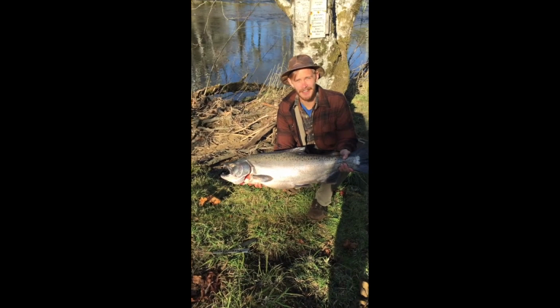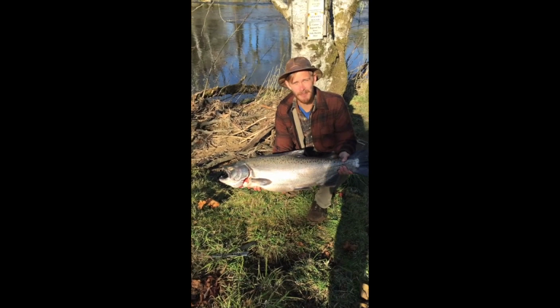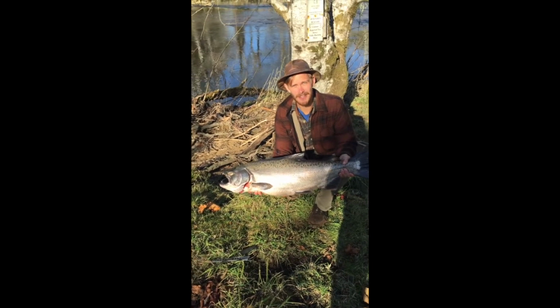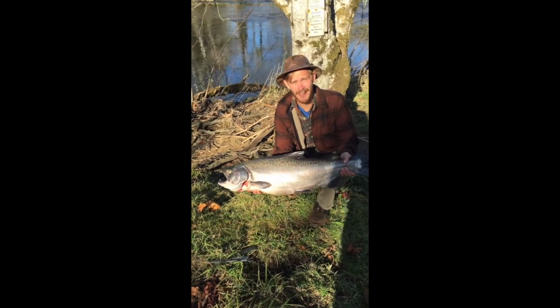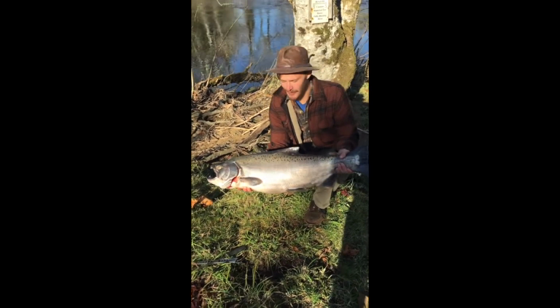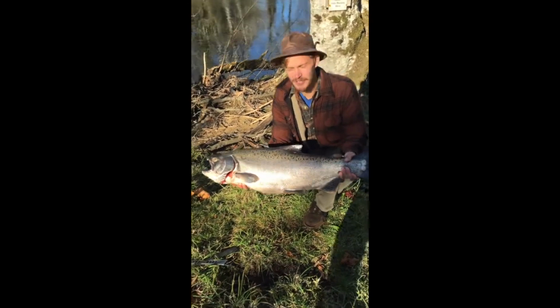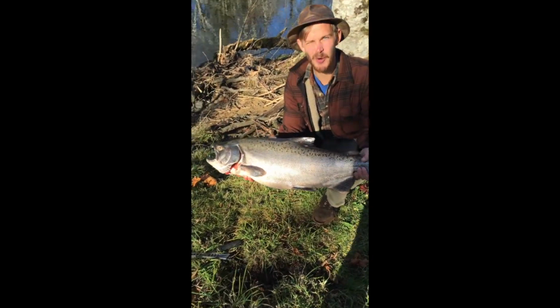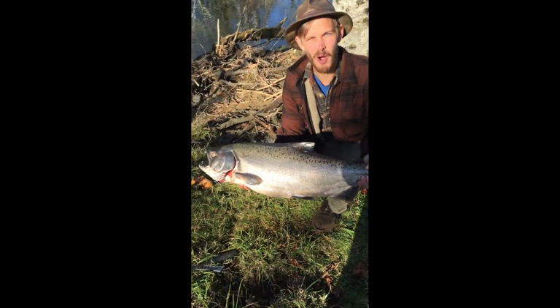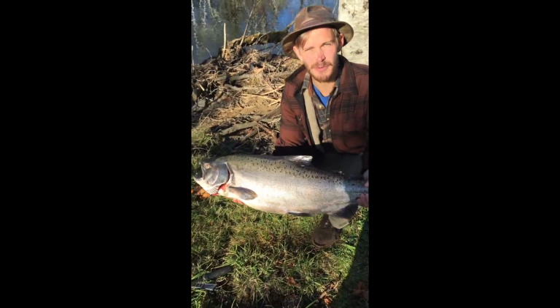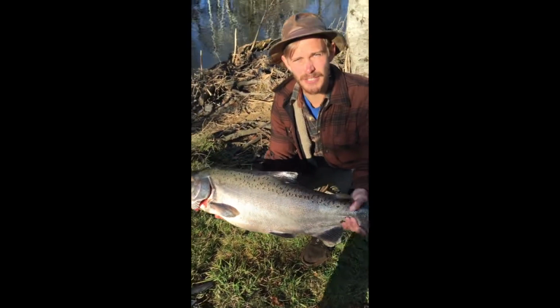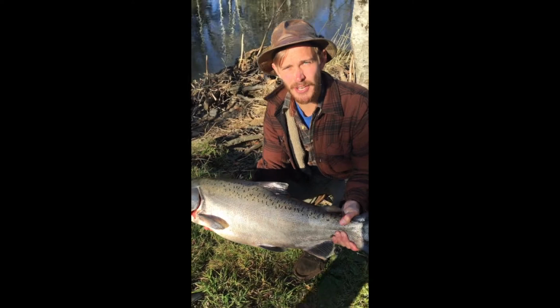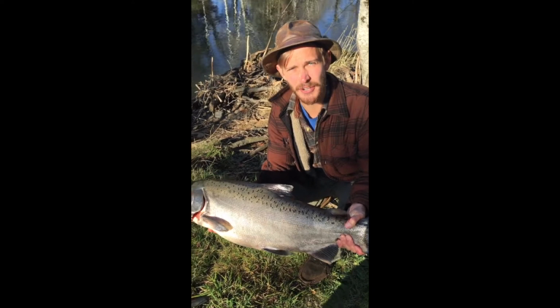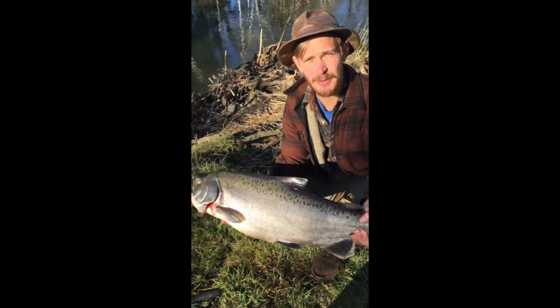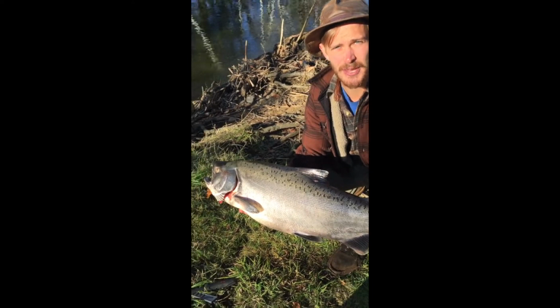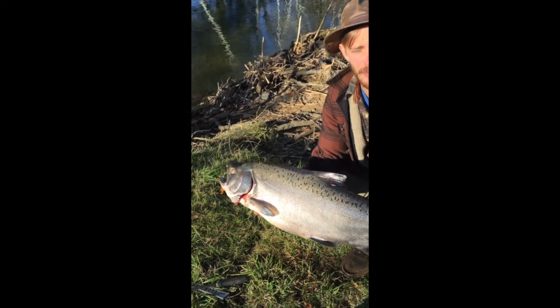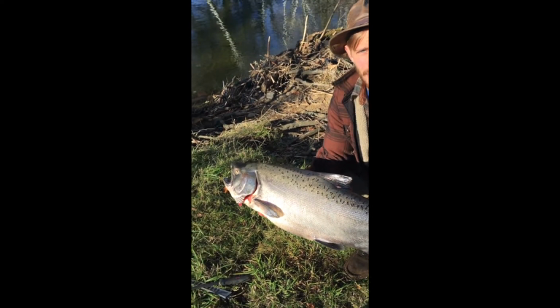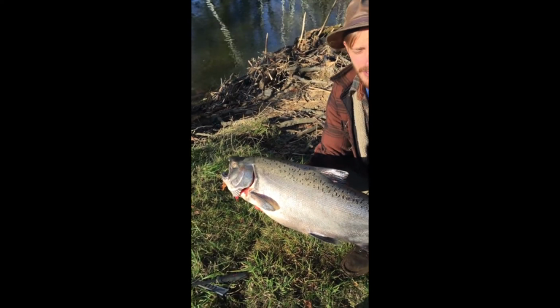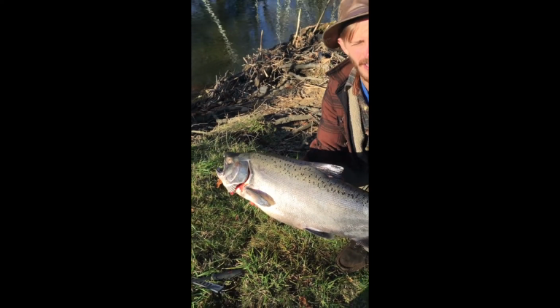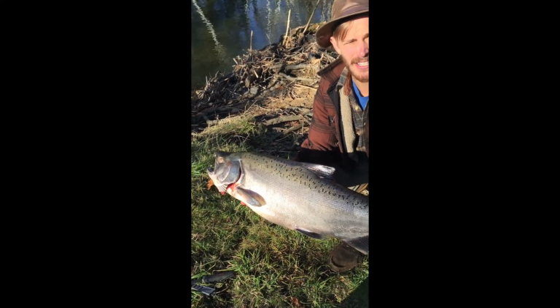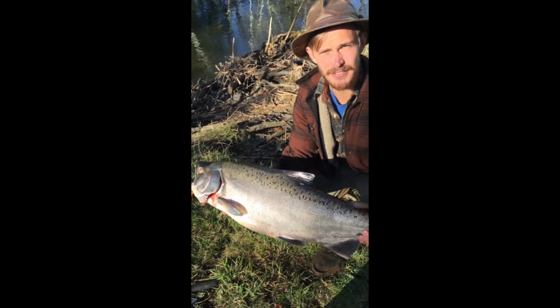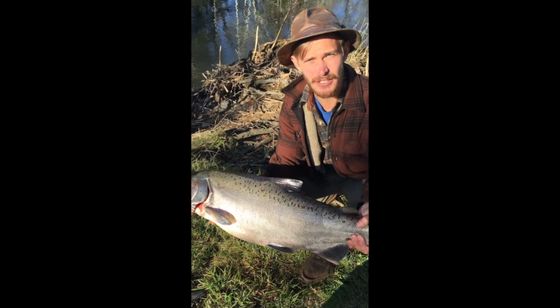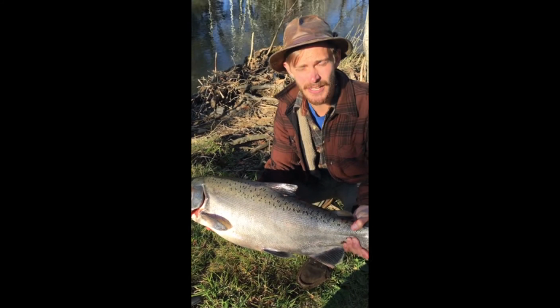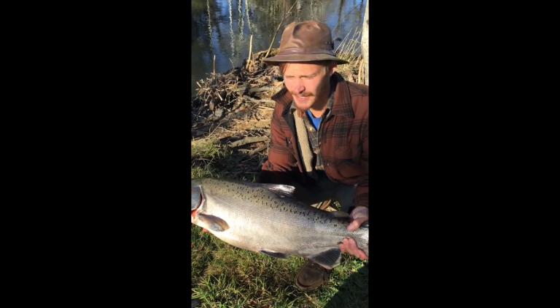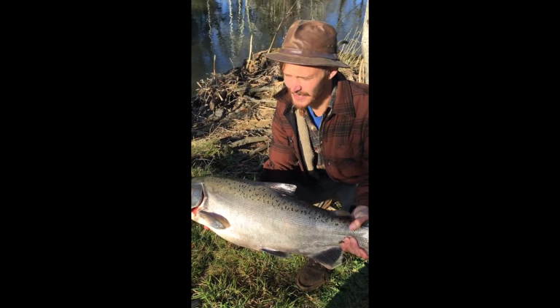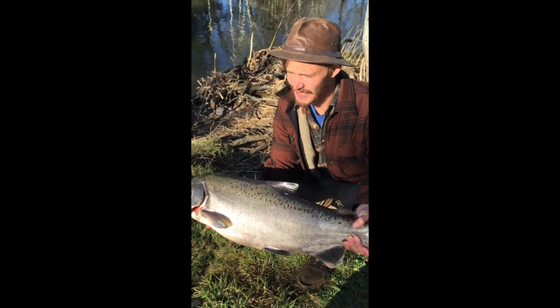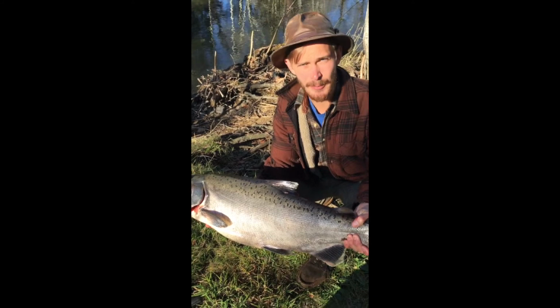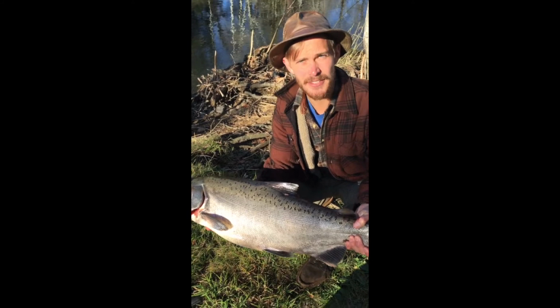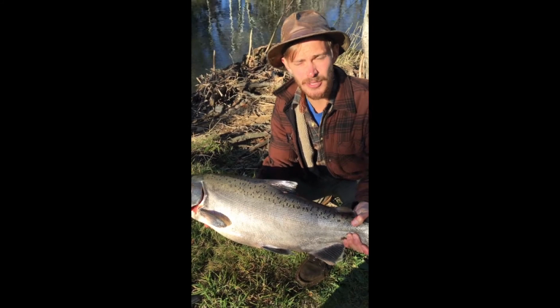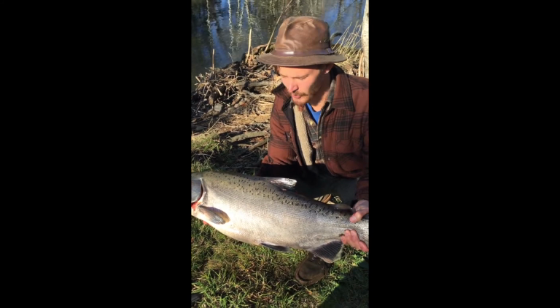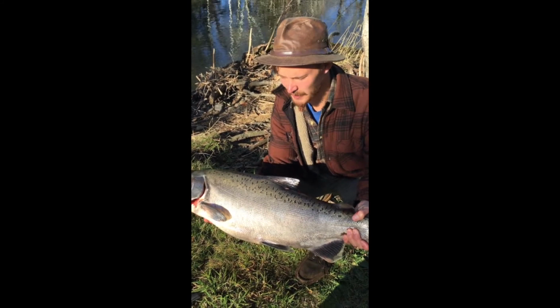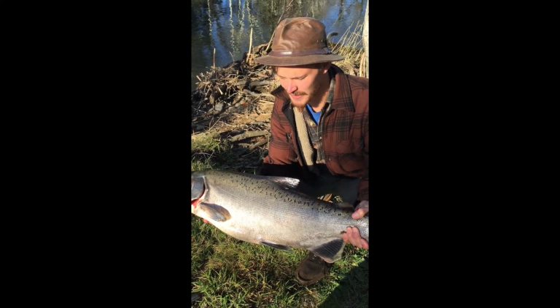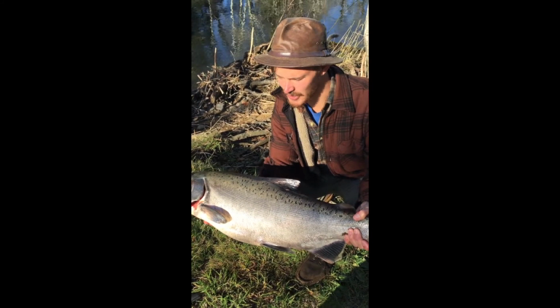Good morning. We're going to do a quick walkthrough of the internal and external anatomy of a salmon. We've already studied the life cycle and habitat of the salmon, so we're going to take a peek at the anatomy here.